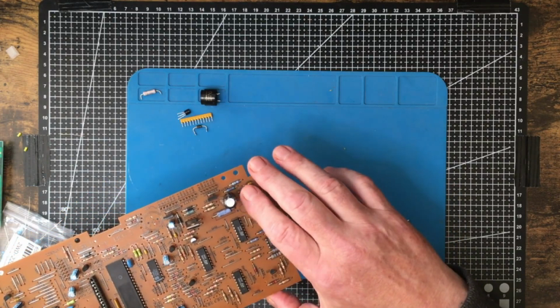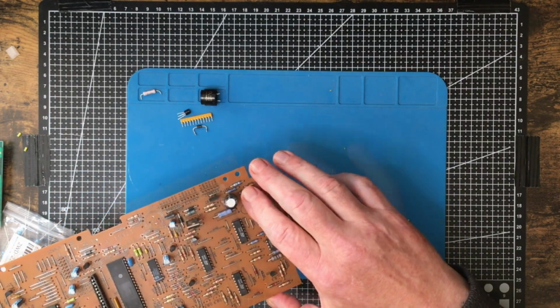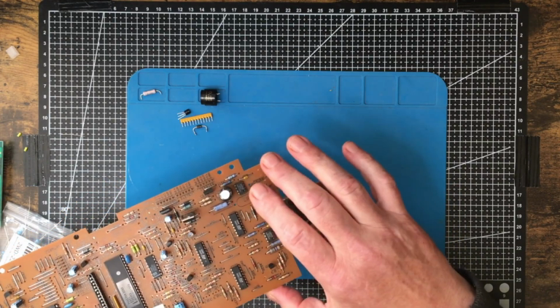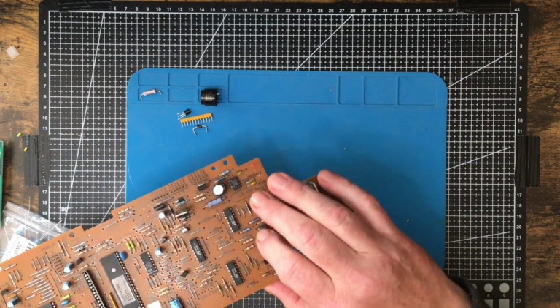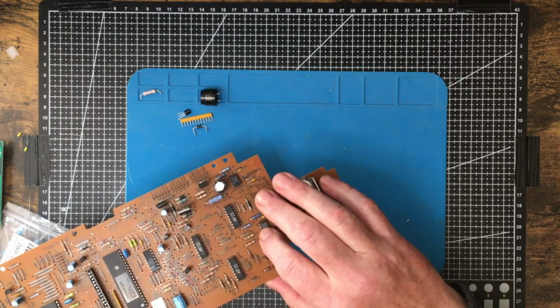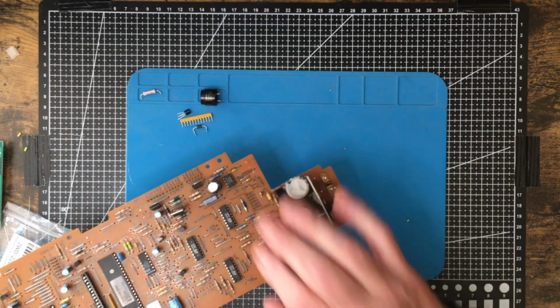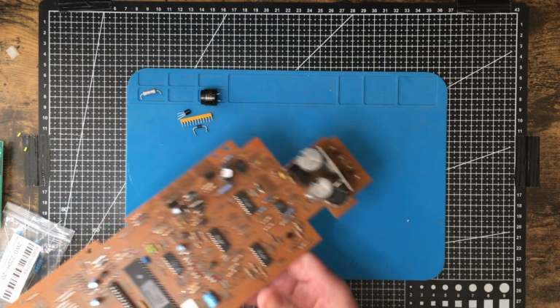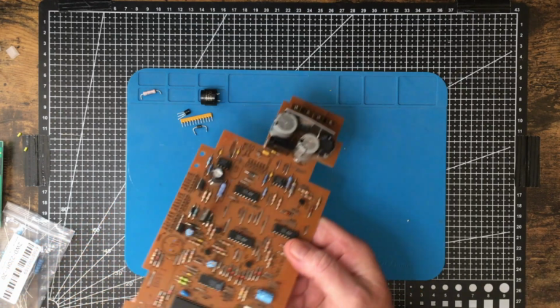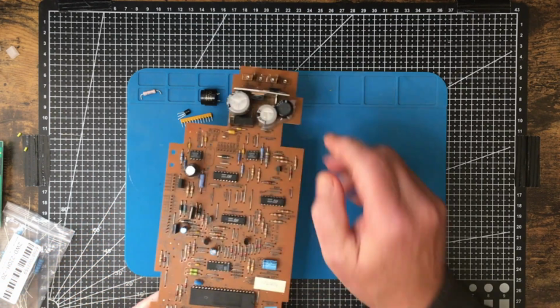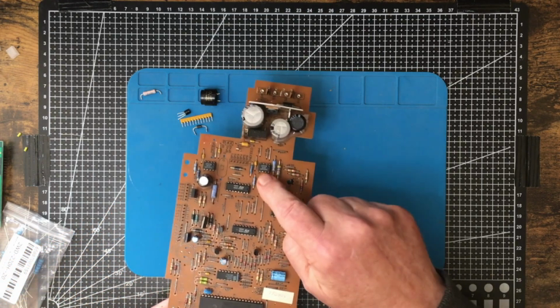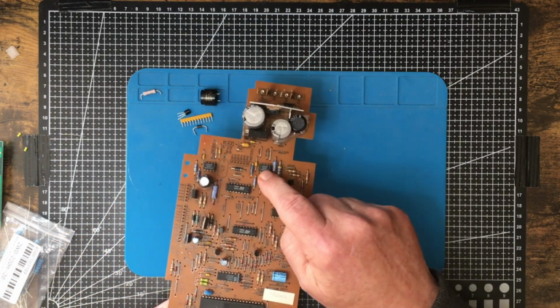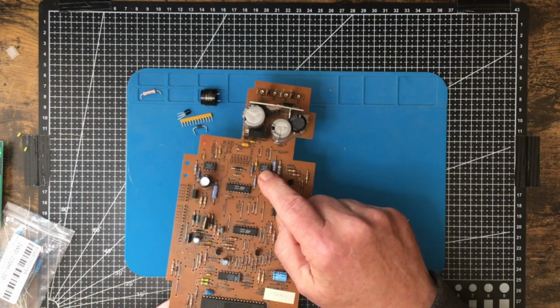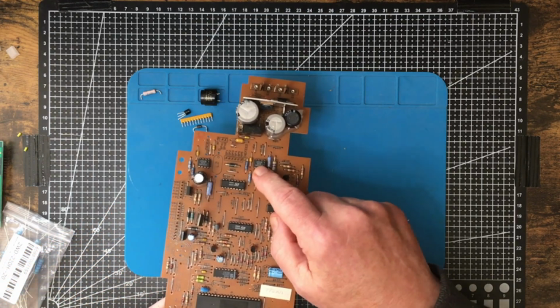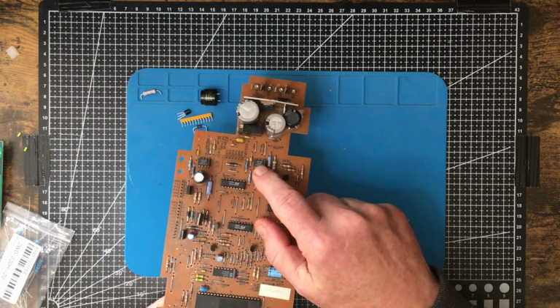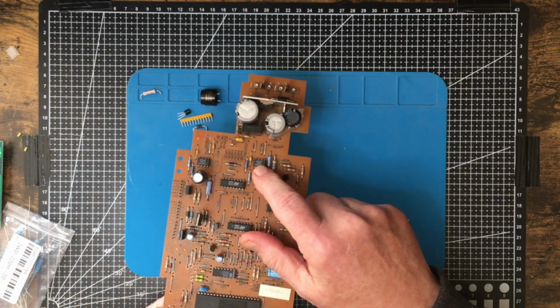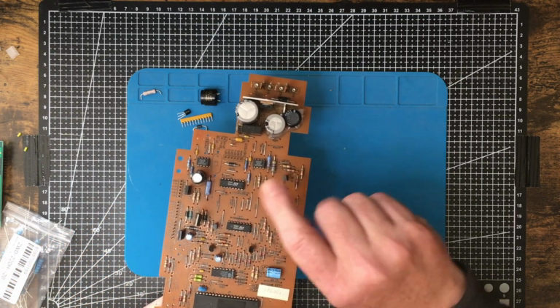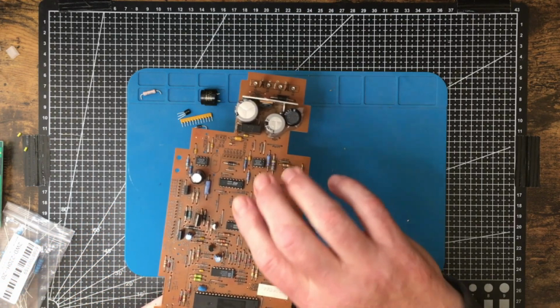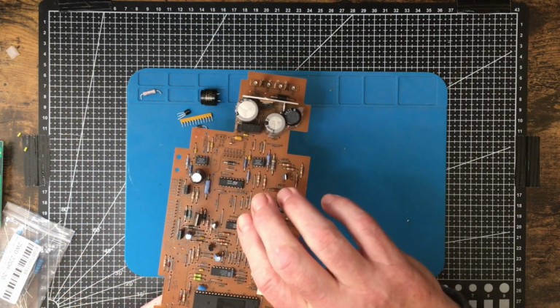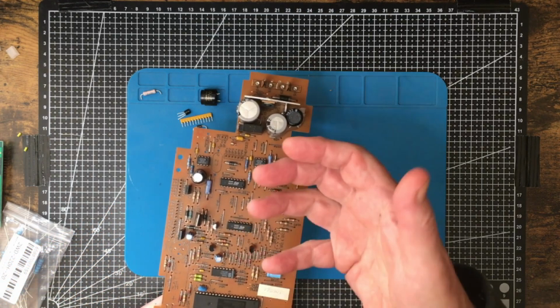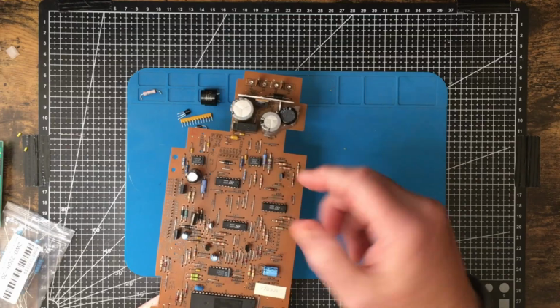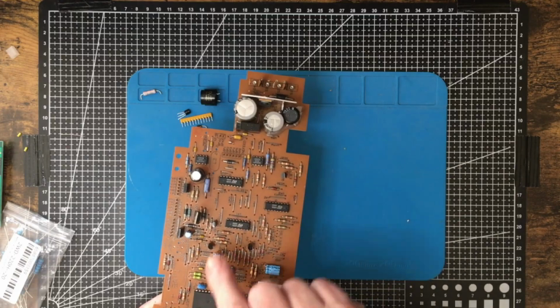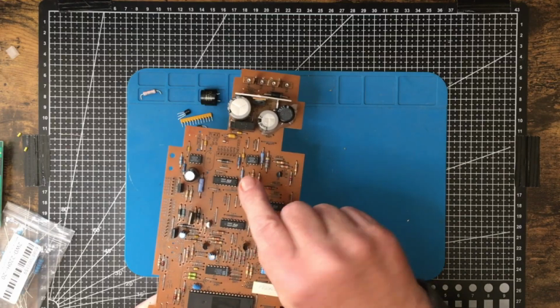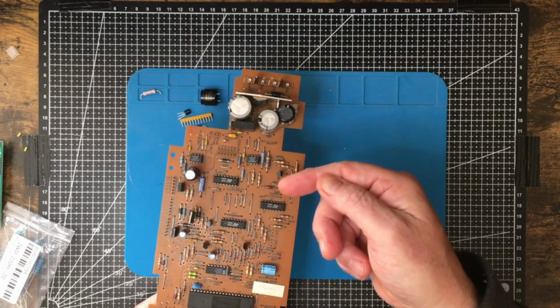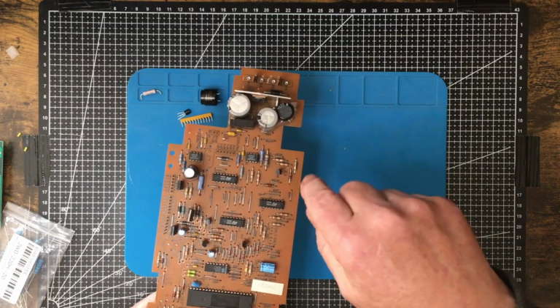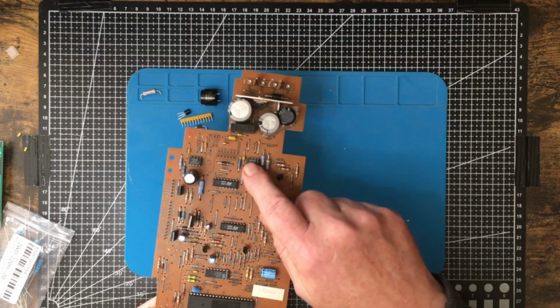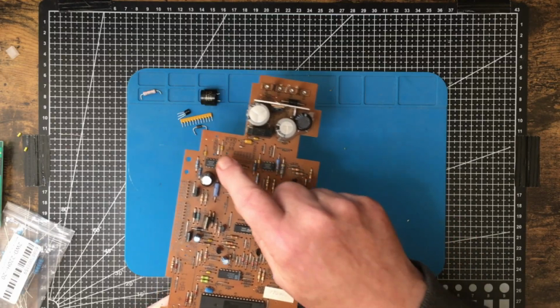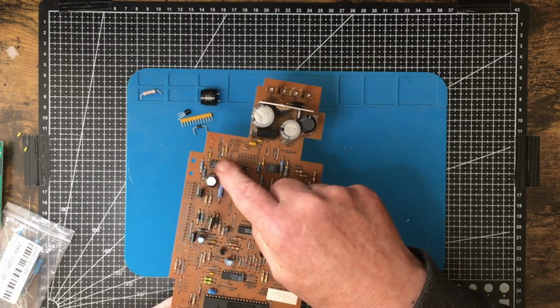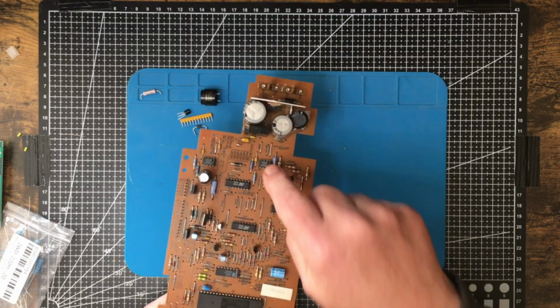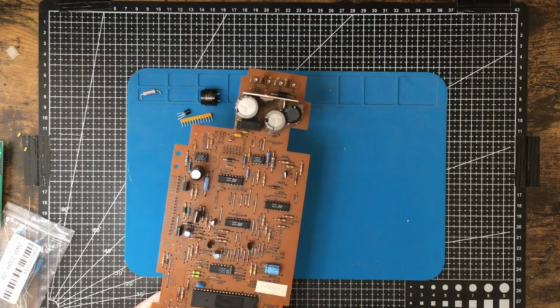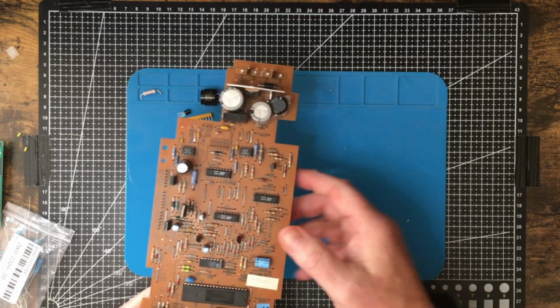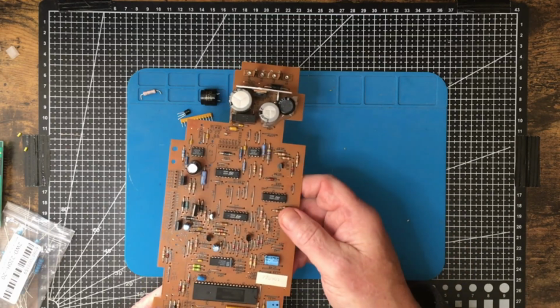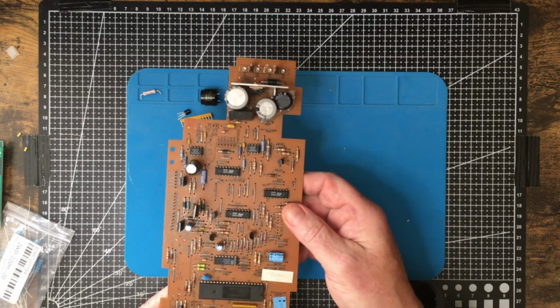These two chips here are 34063s — they're old-school buck-boost converters. They can also invert voltage: put 10 volts in, get minus 10 volts out. These are really handy for putting on your own circuit boards.